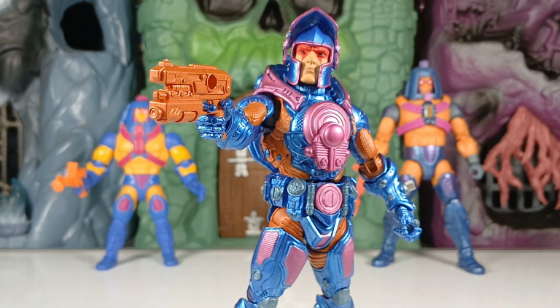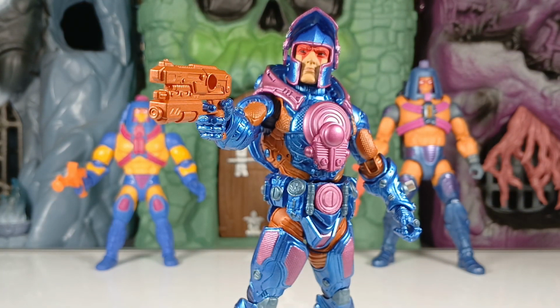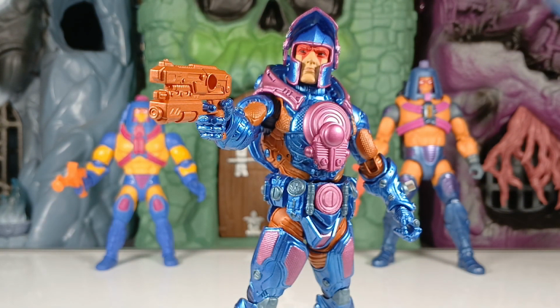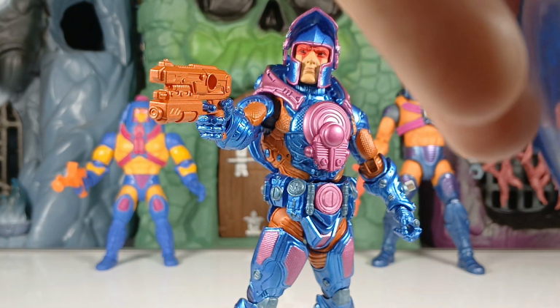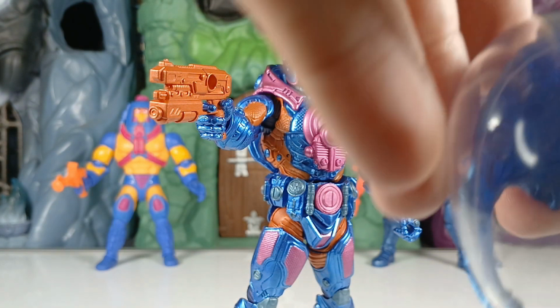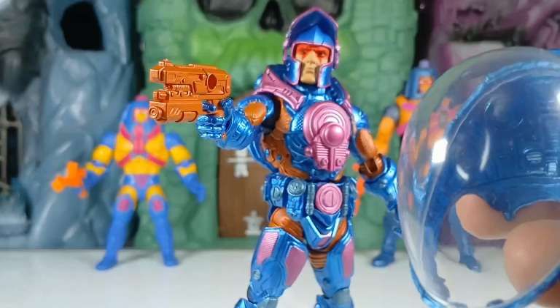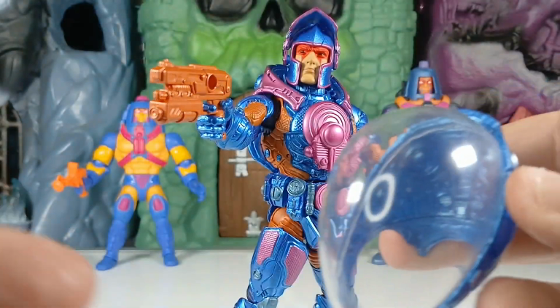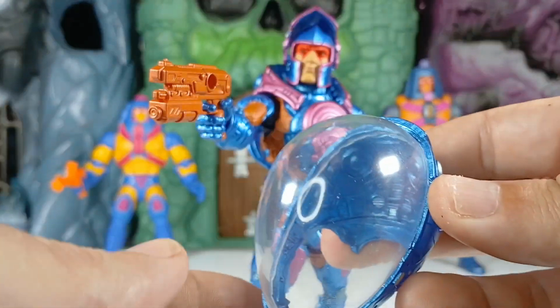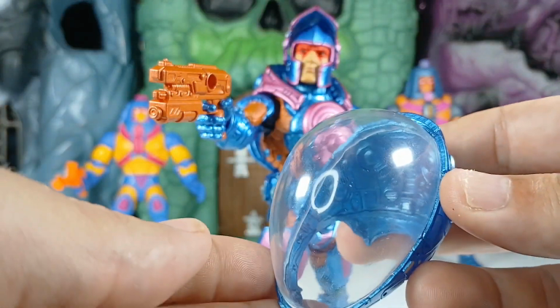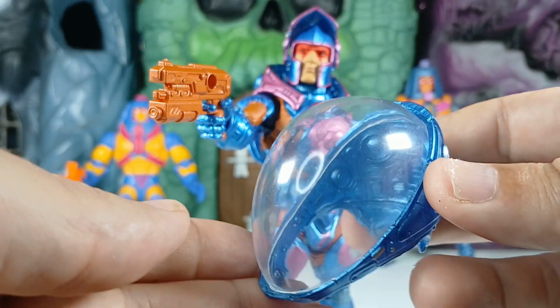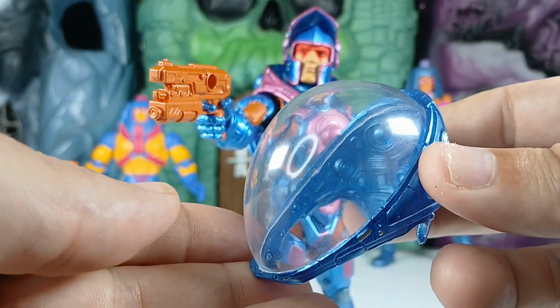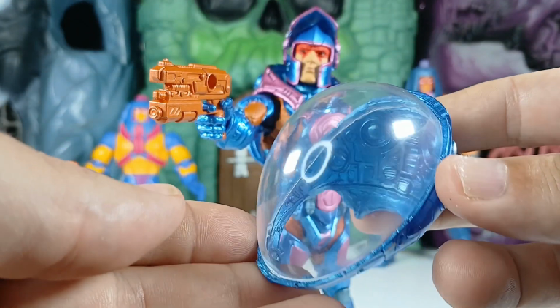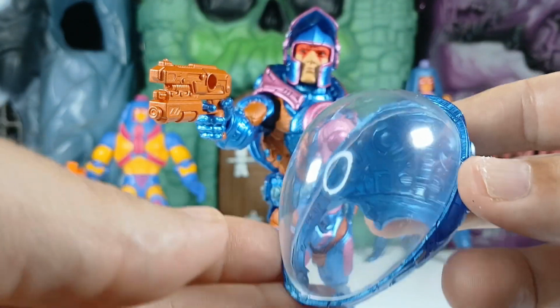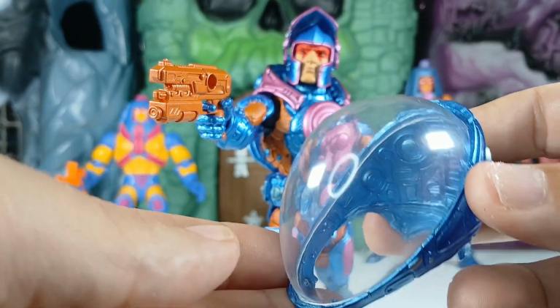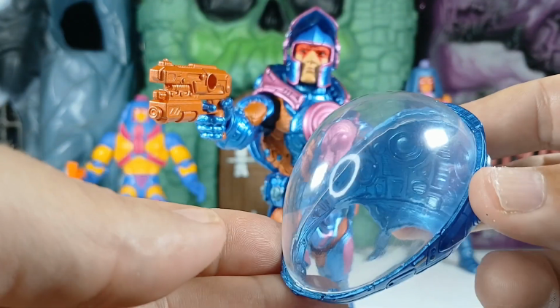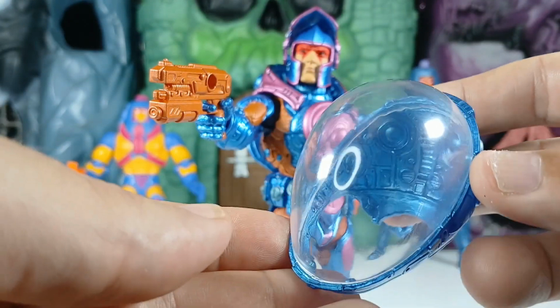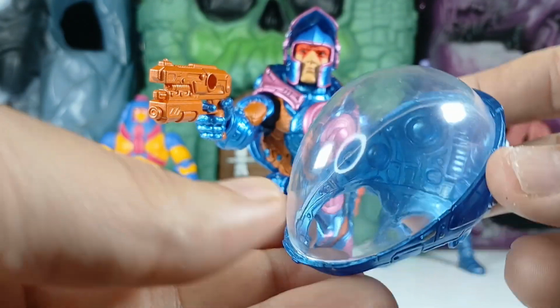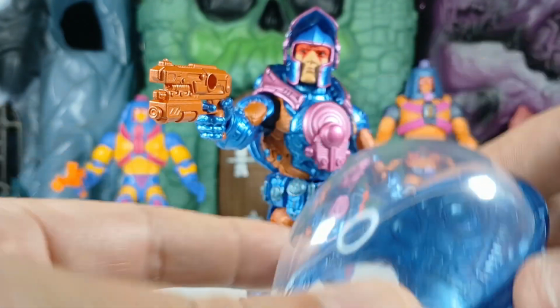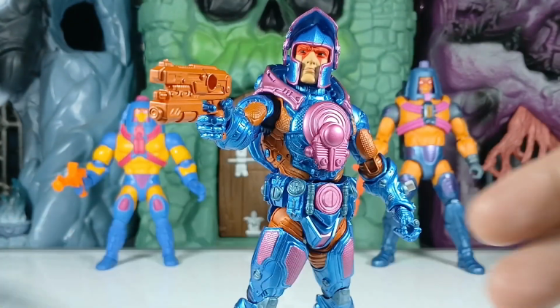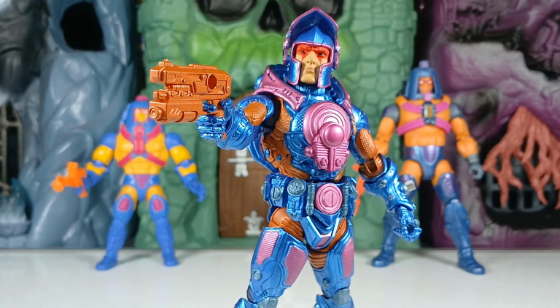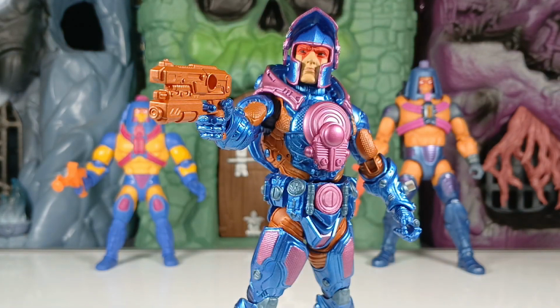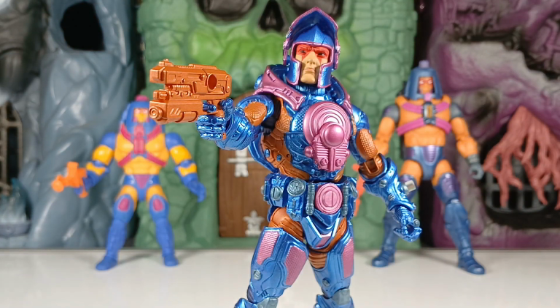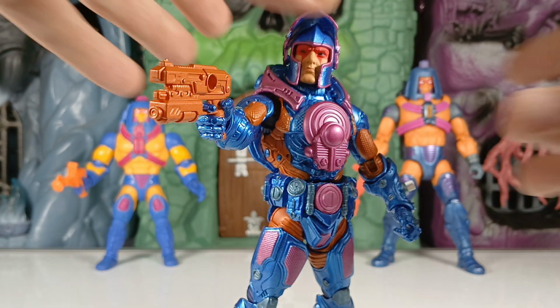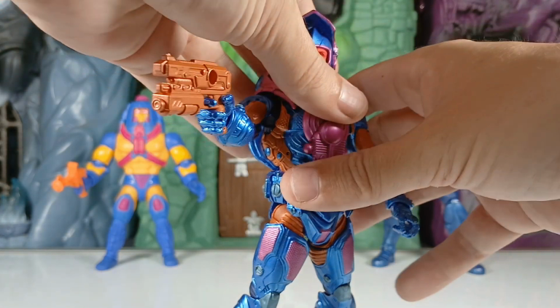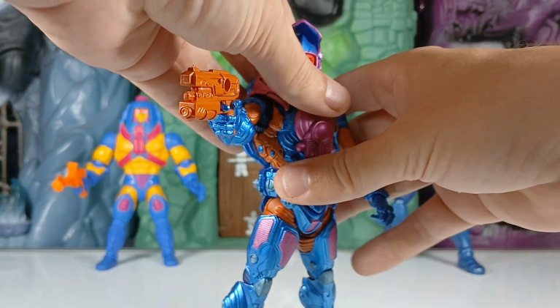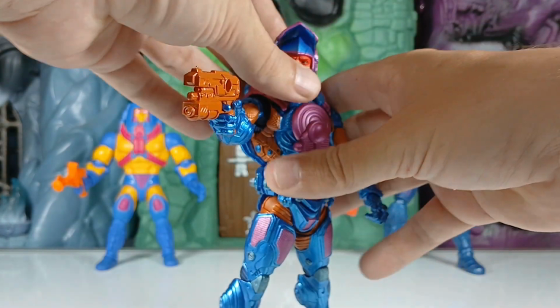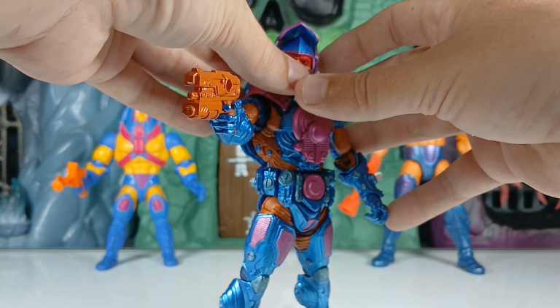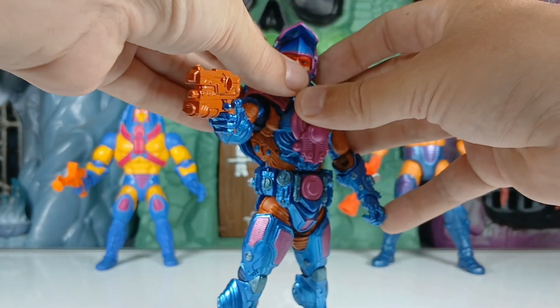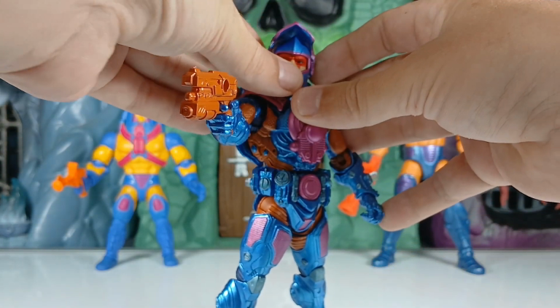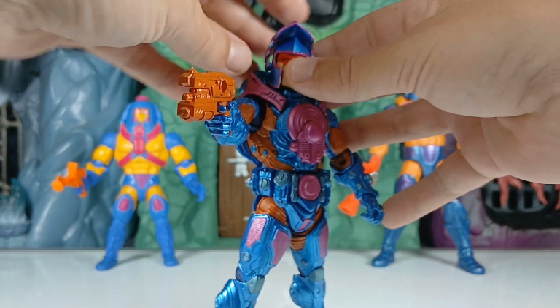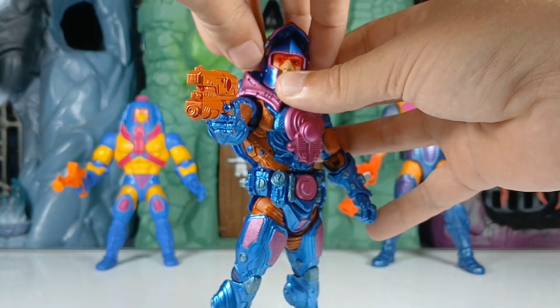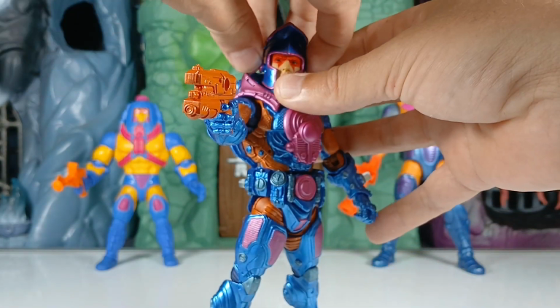He also comes with this big dome that will go over the robot head, at least I'll try it on in a second. I was kind of playing around with him last night and didn't get a whole lot into it.